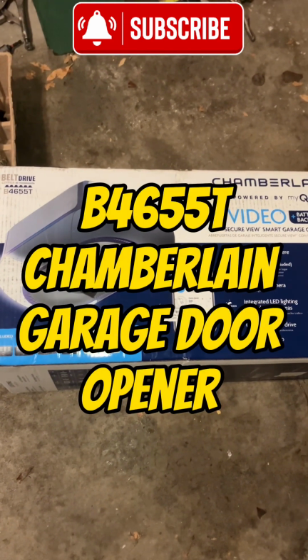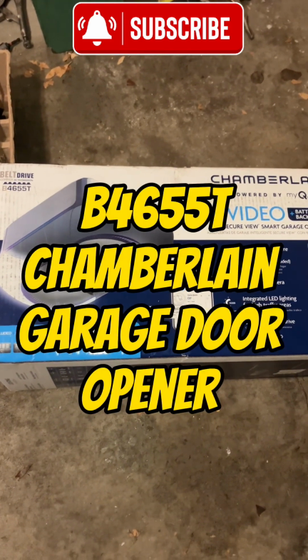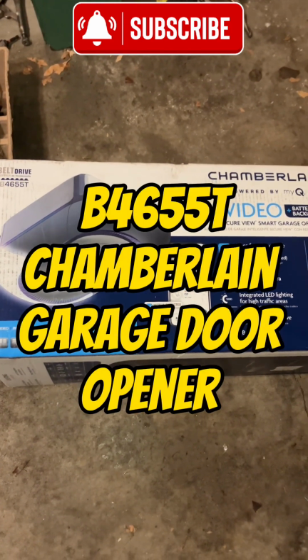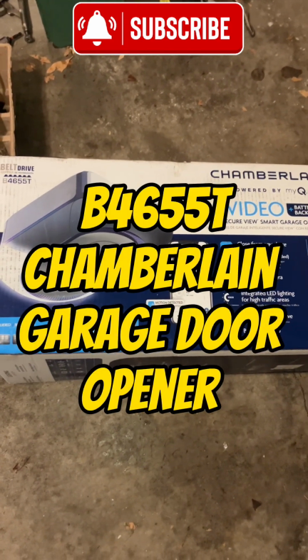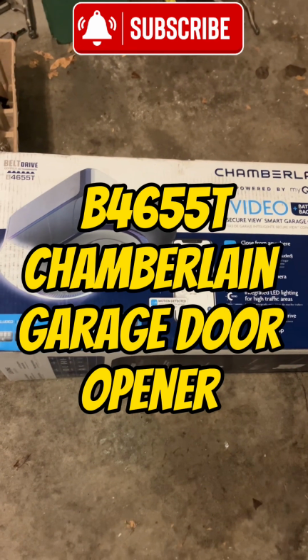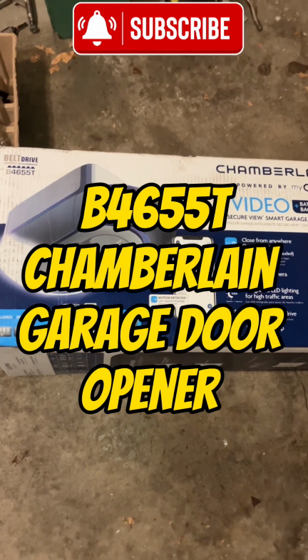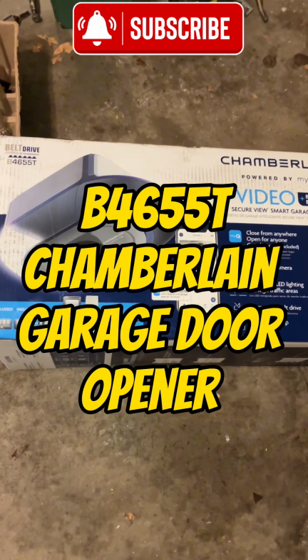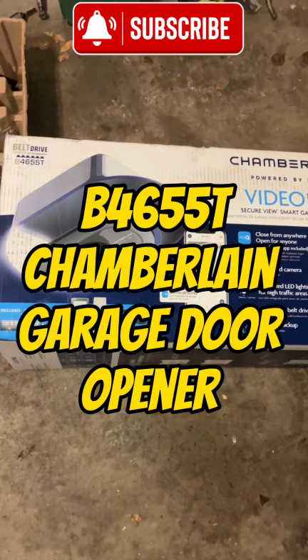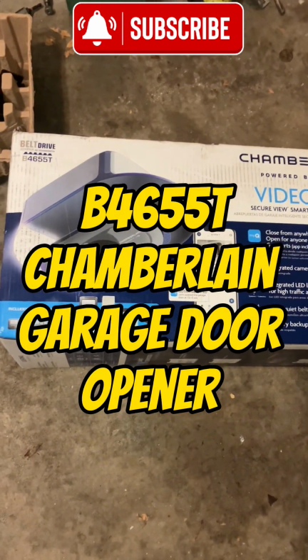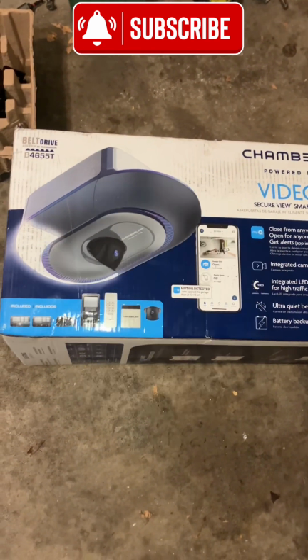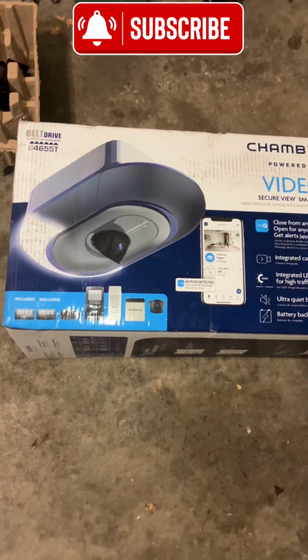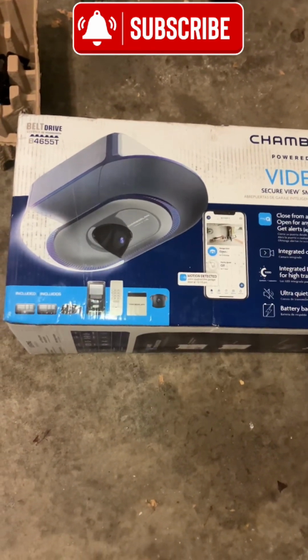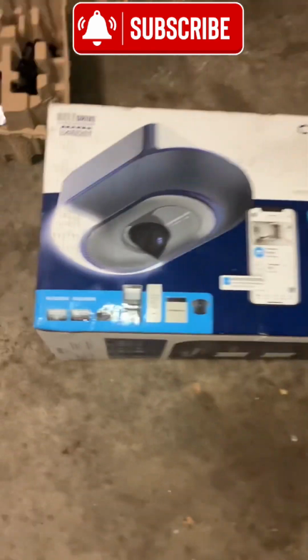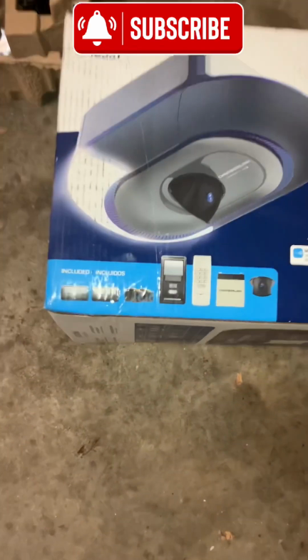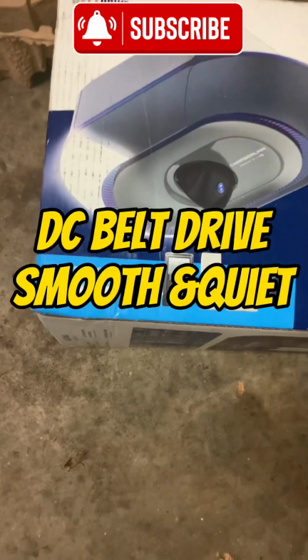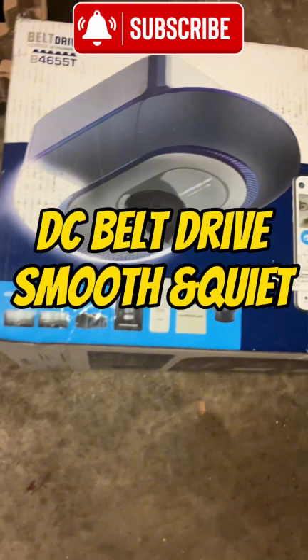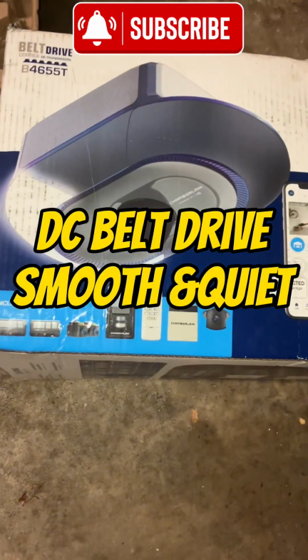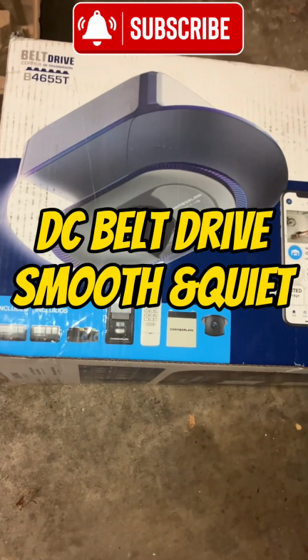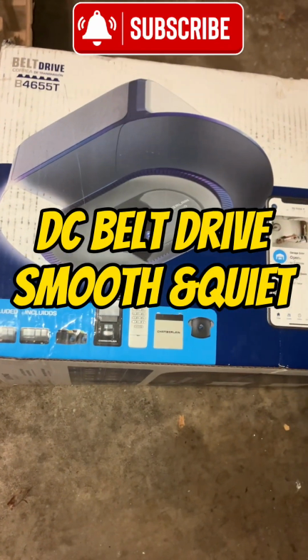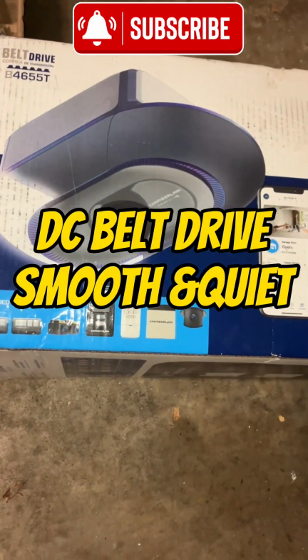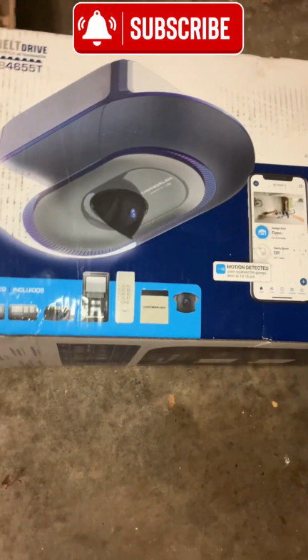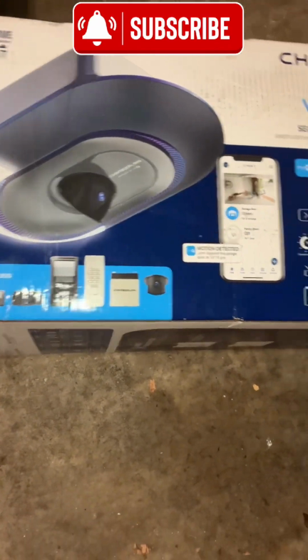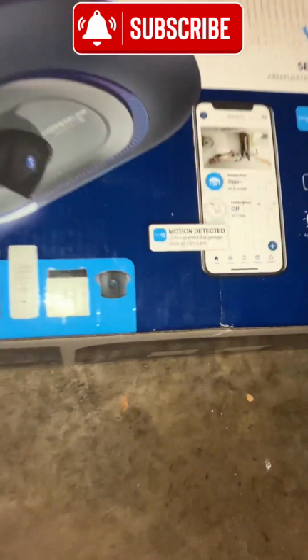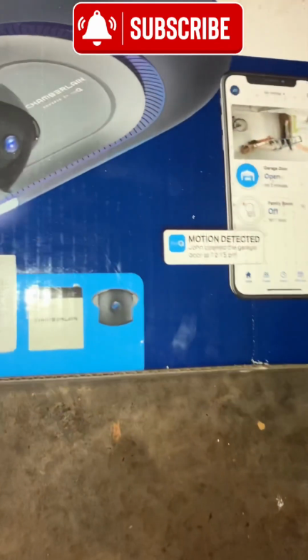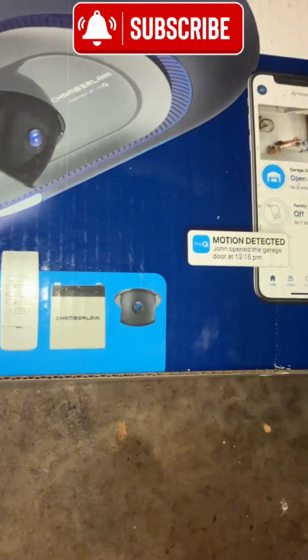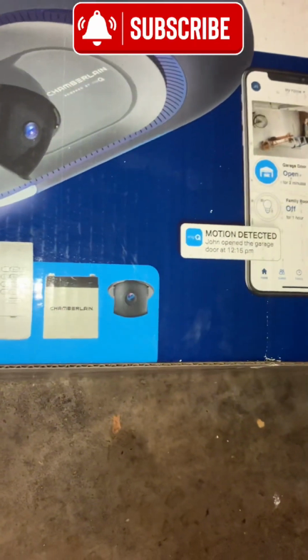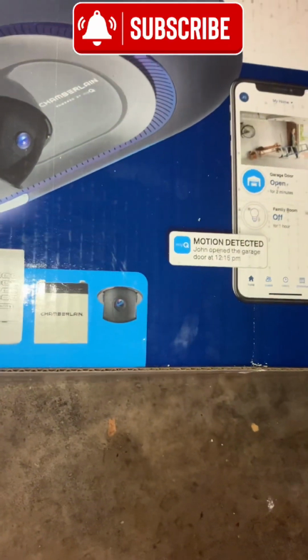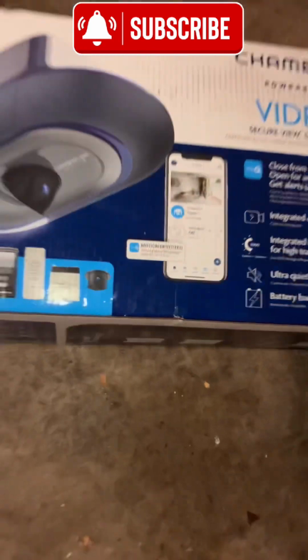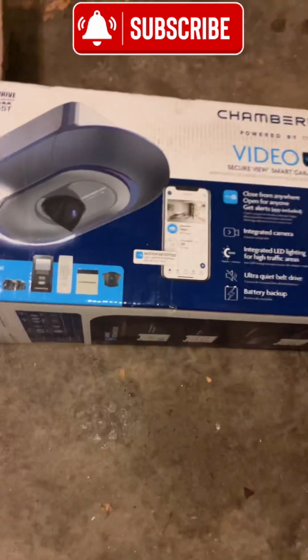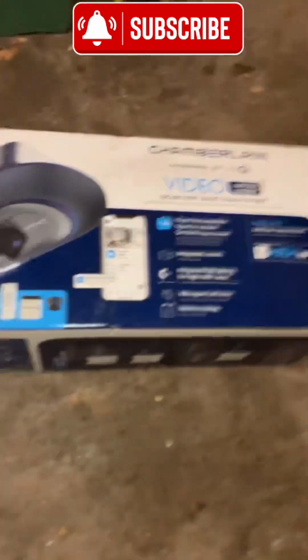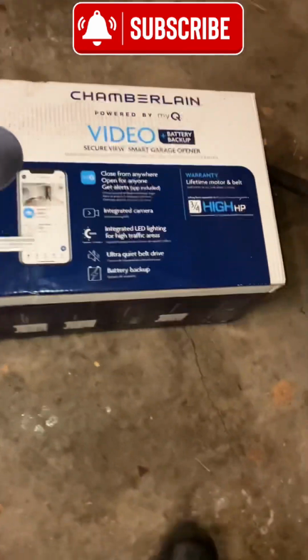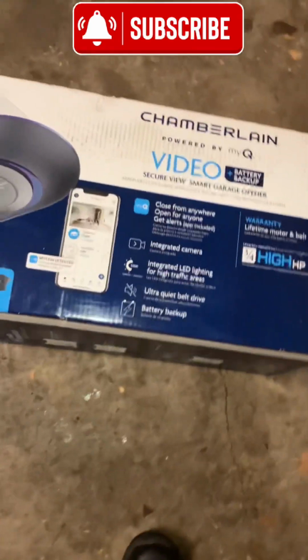It's the MyQ version. Got all the goodies right there — you see them all: remotes, keypads, wall control, battery backup, and the video camera for Amazon or whoever.